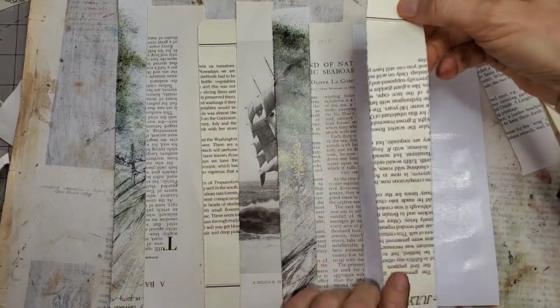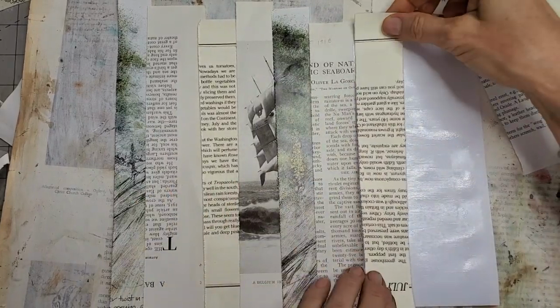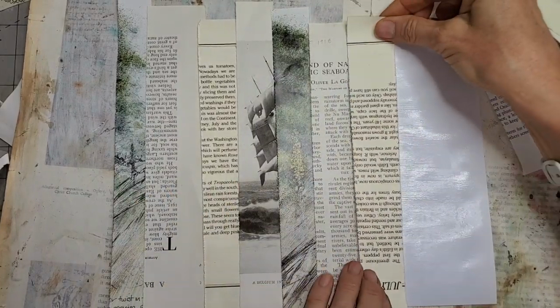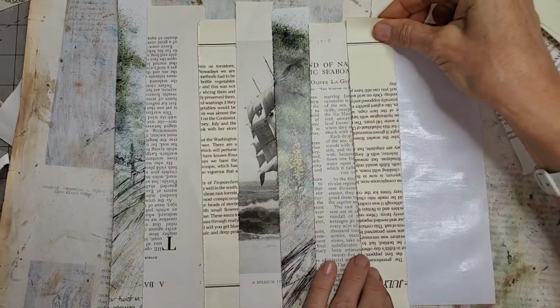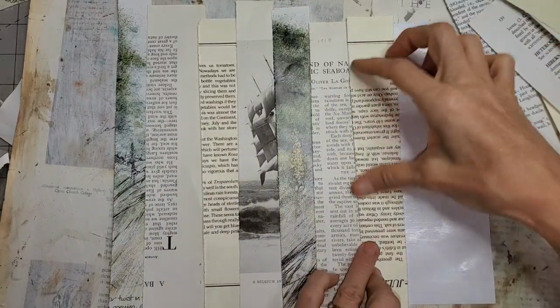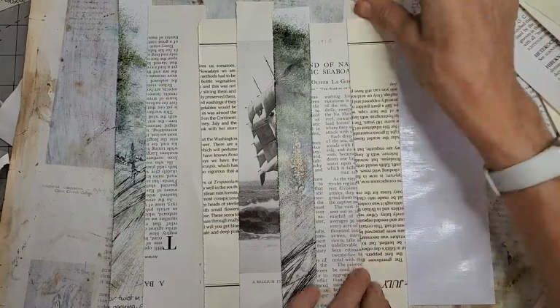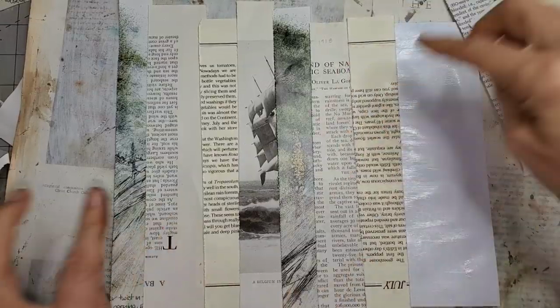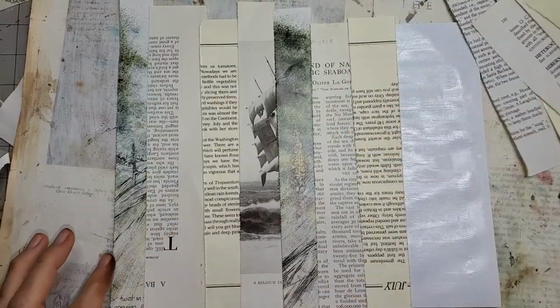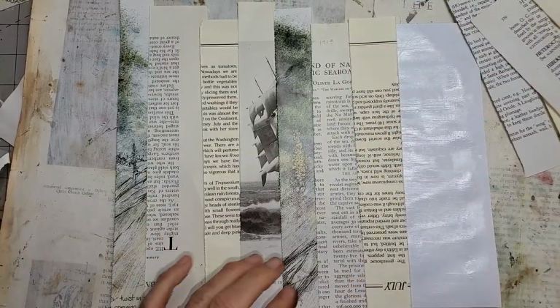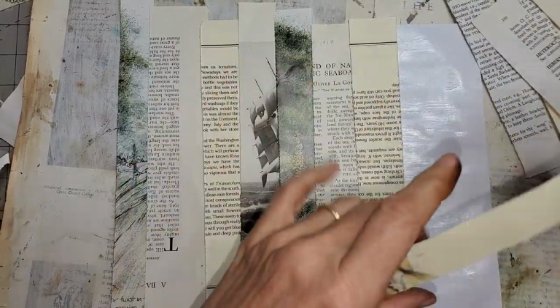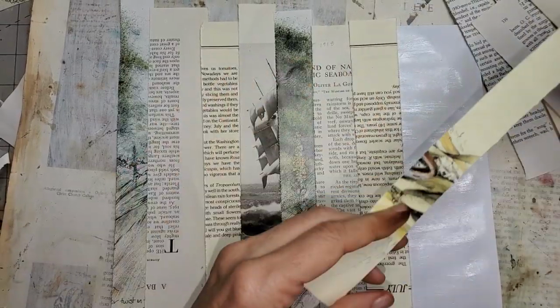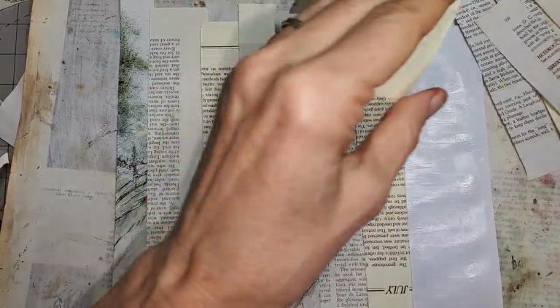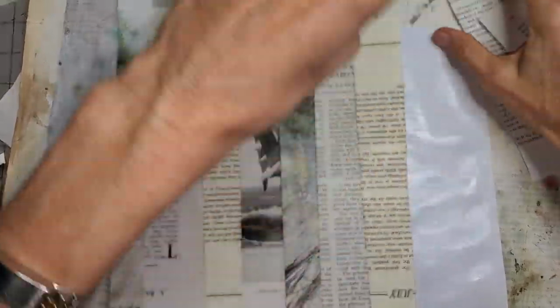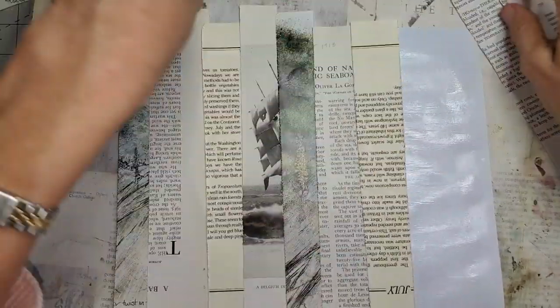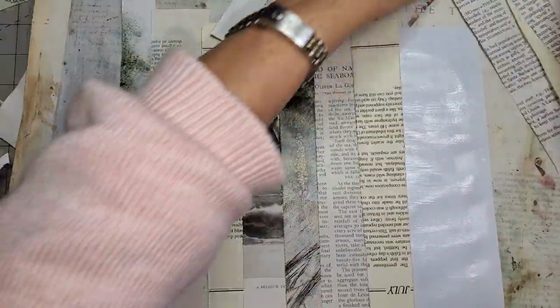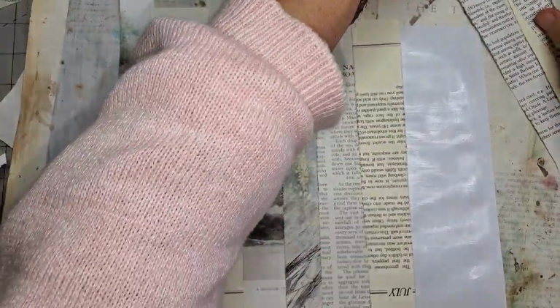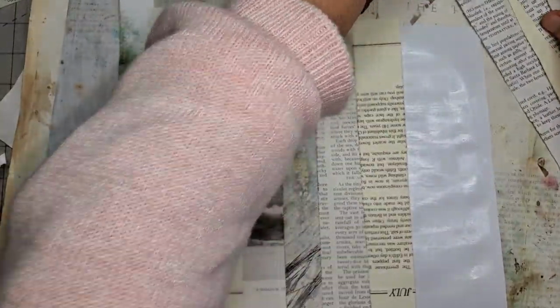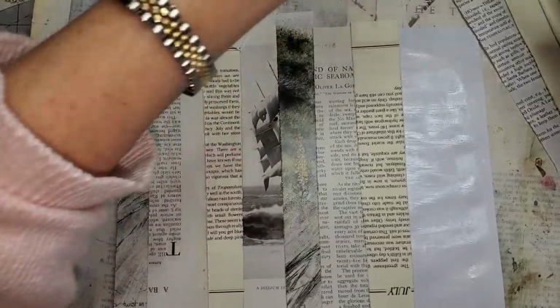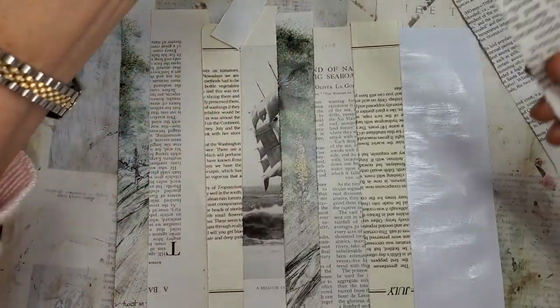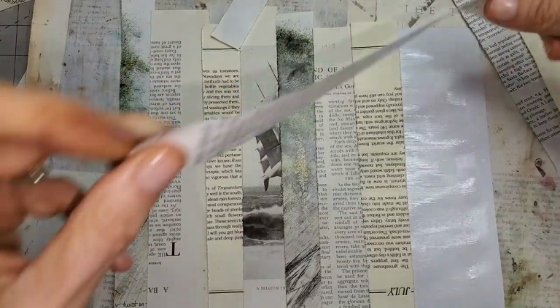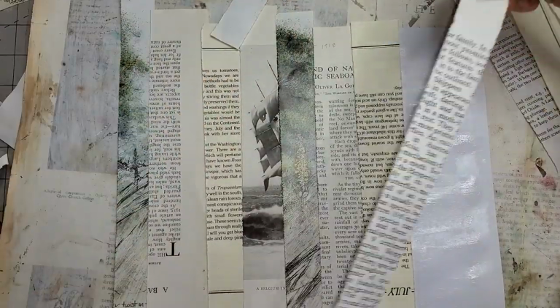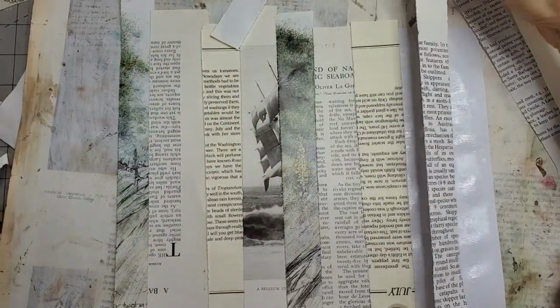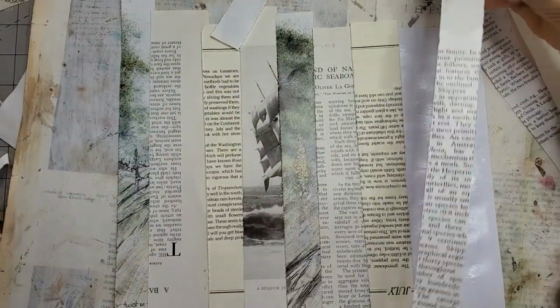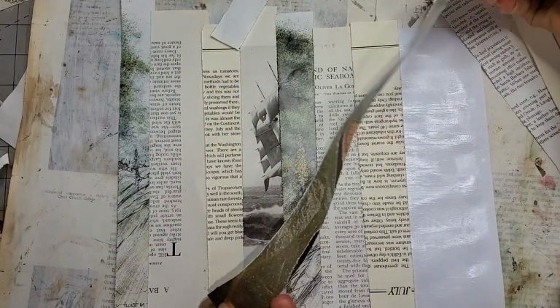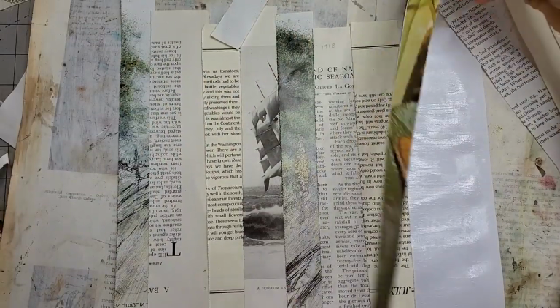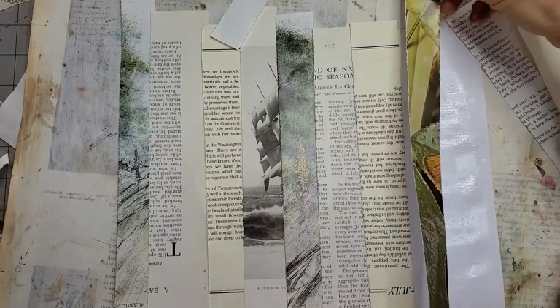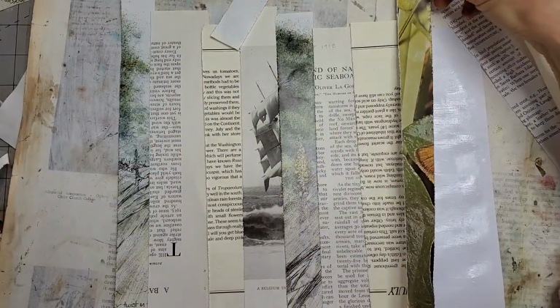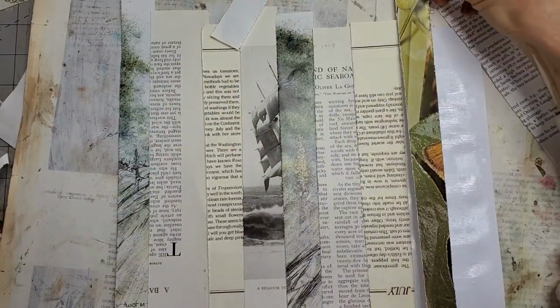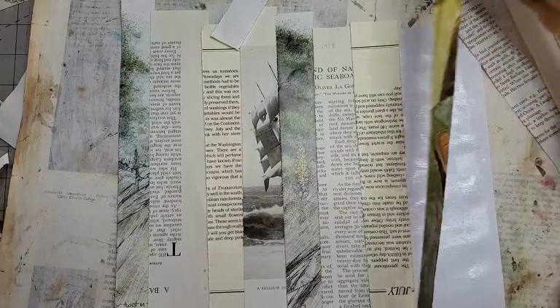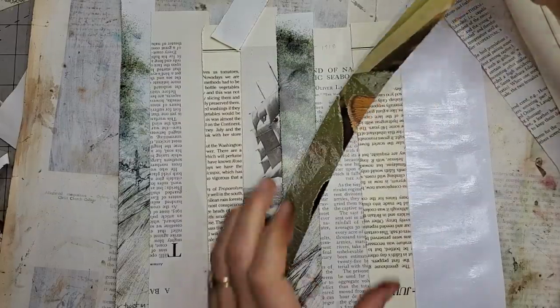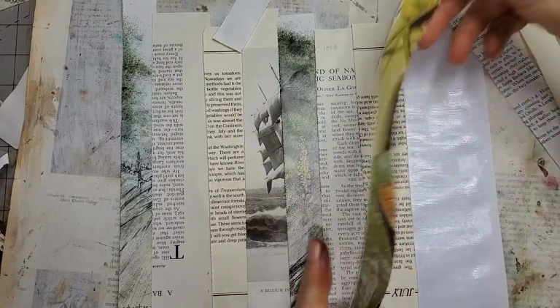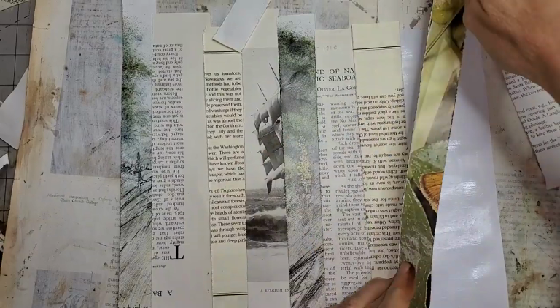Pieces can be right side up, upside down — the whole random hokey pokey going on here. Doesn't matter. What's on the other side? Oh, that's like major butterfly color — we'll do that.